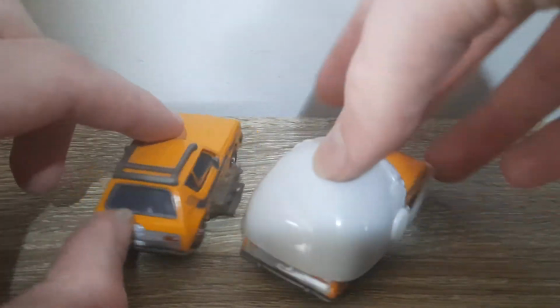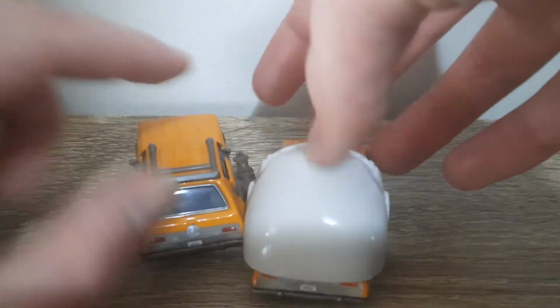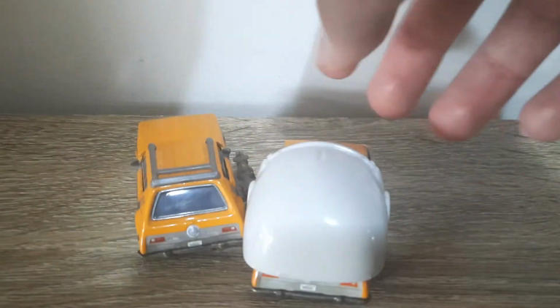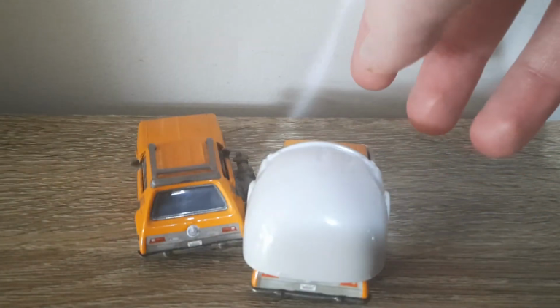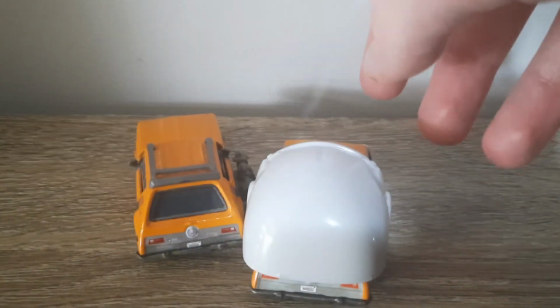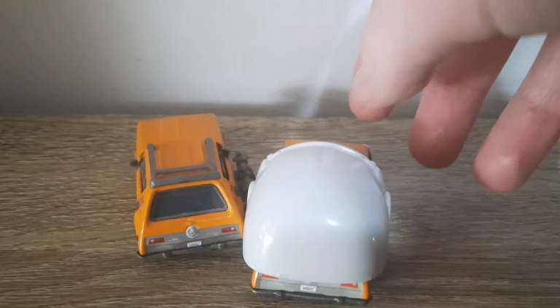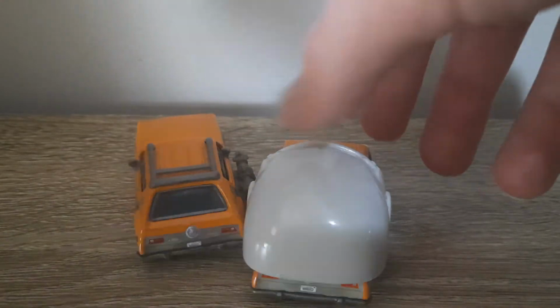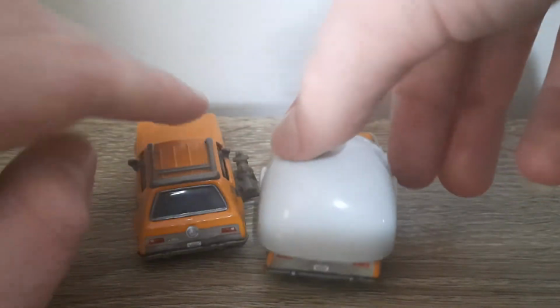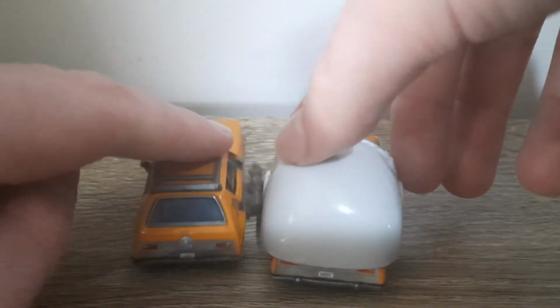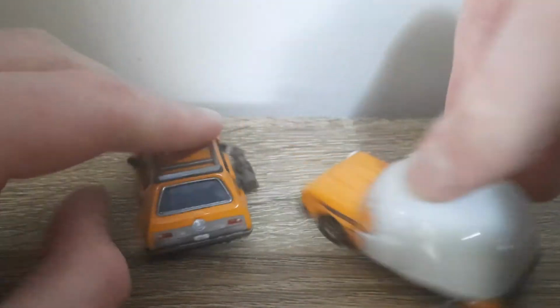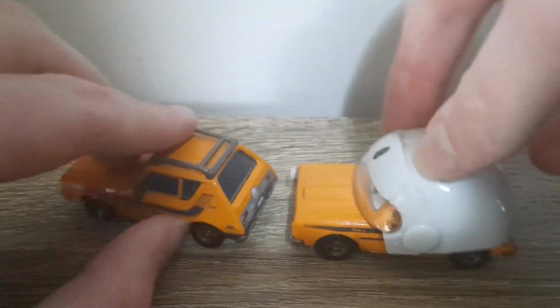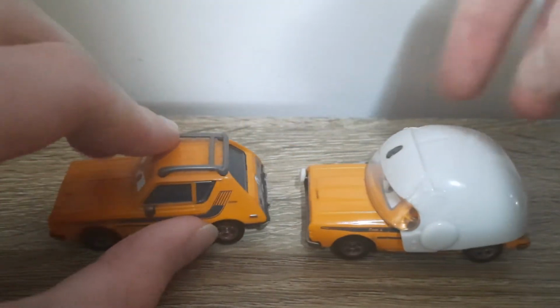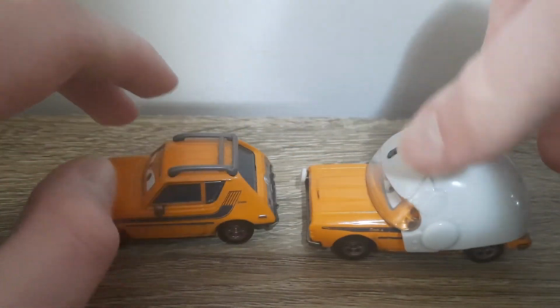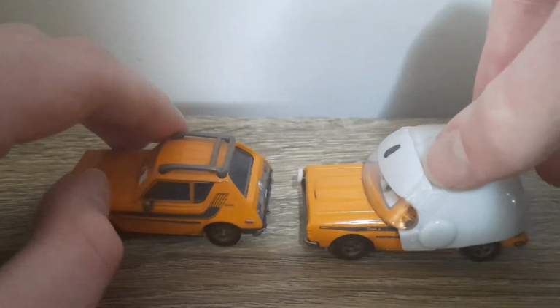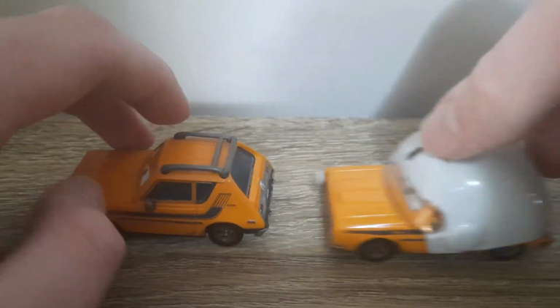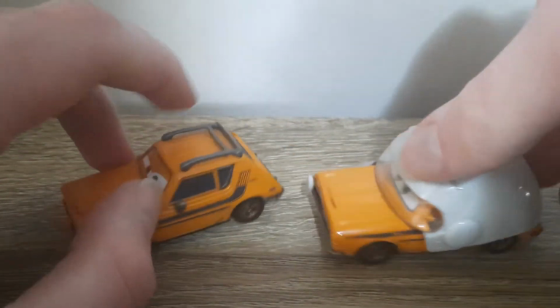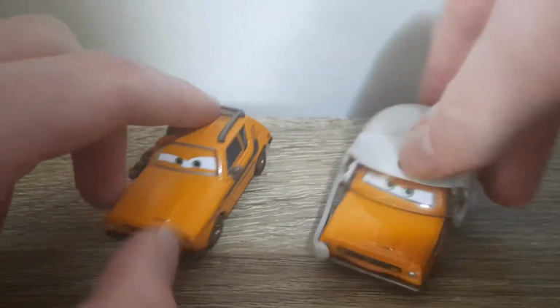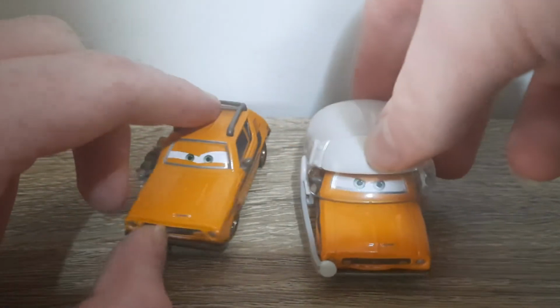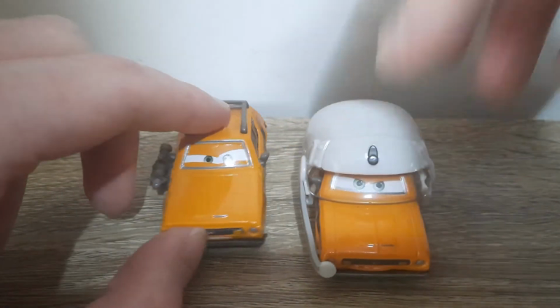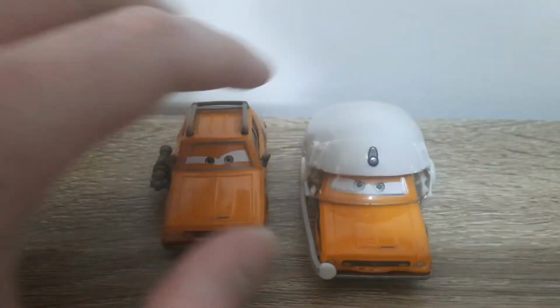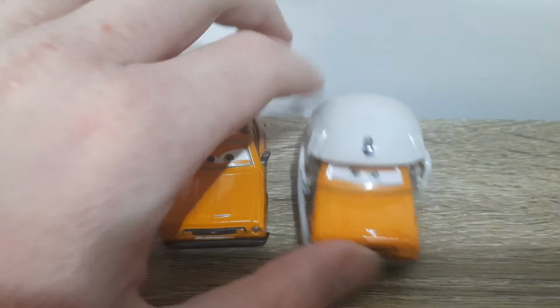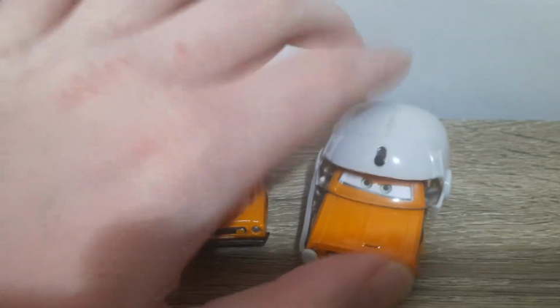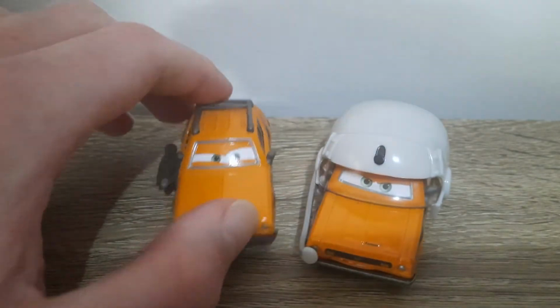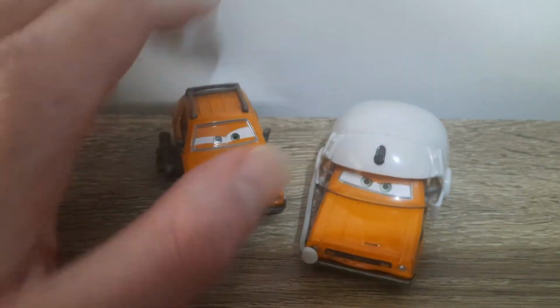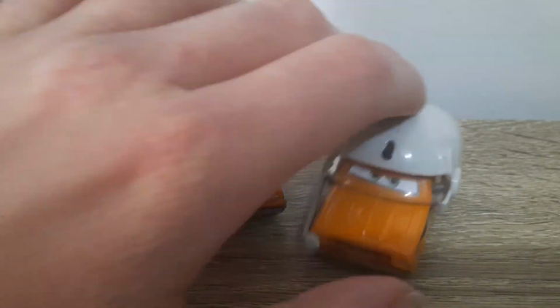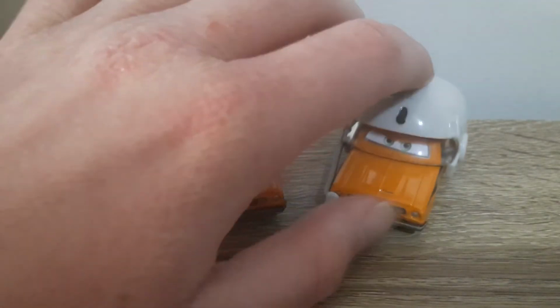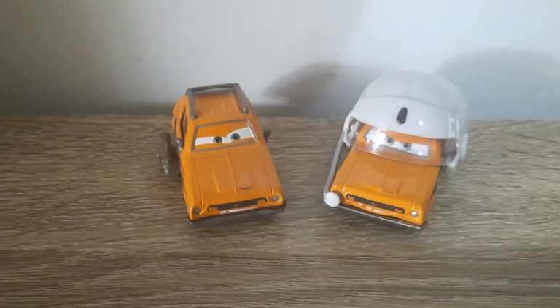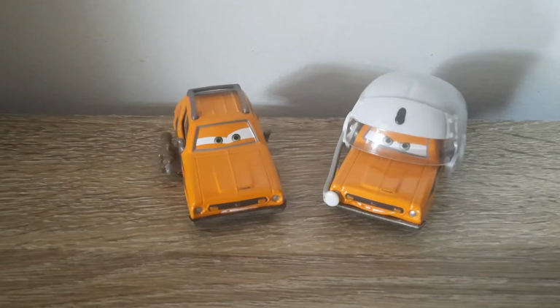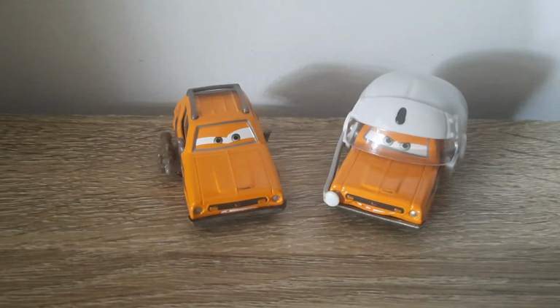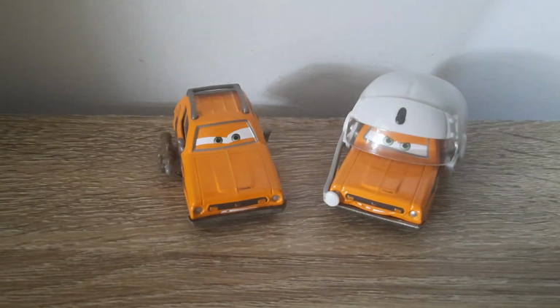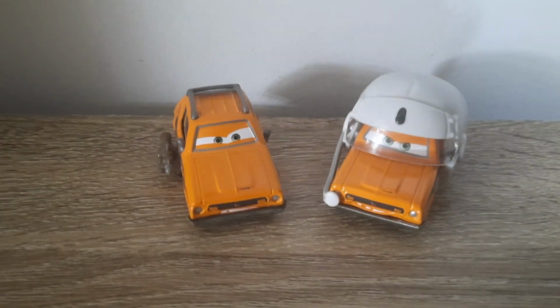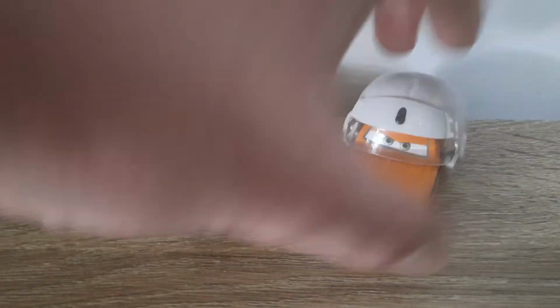There was also Ace with Helmet in the Cars video — they called him Gunner Acer — so I should have called his die-cast that and then called Grem with Helmet 'Gunner Grem'. Sorry about that.